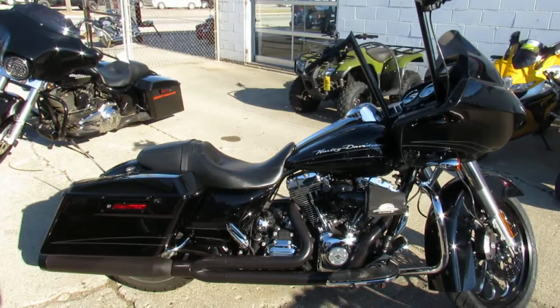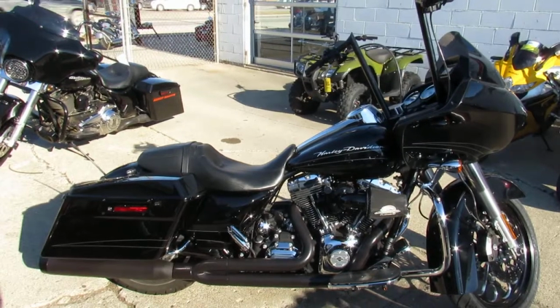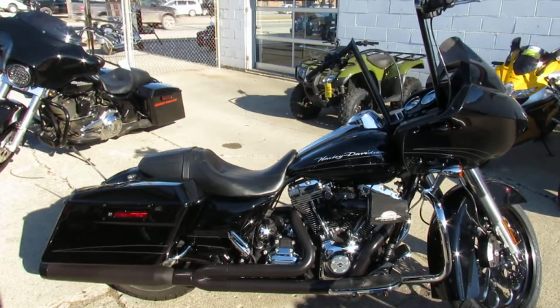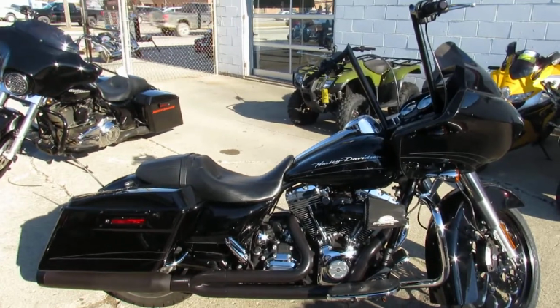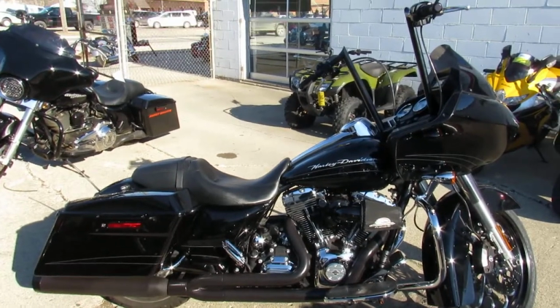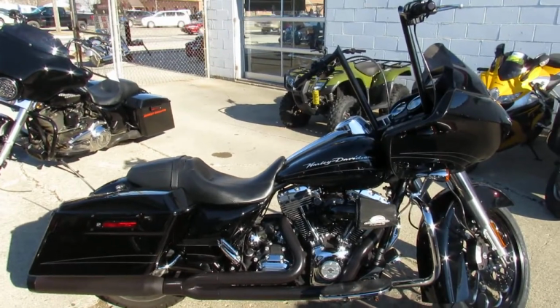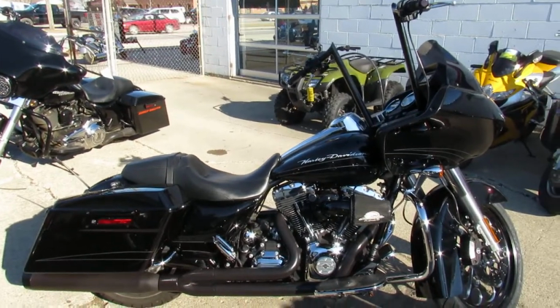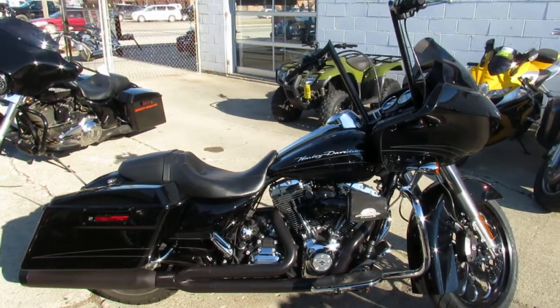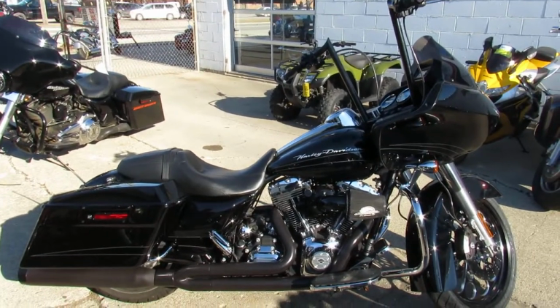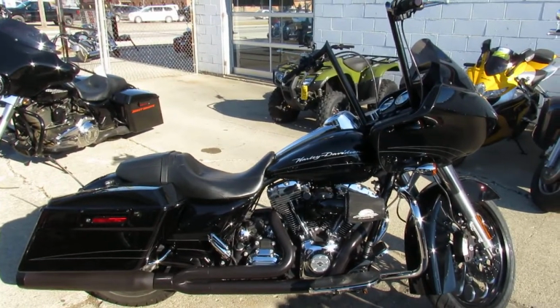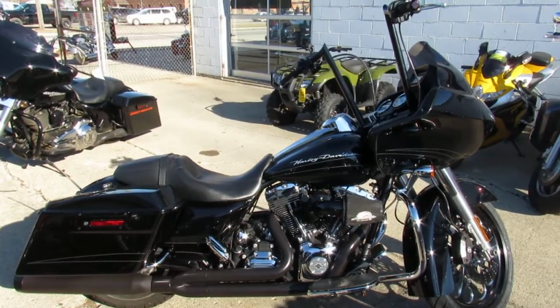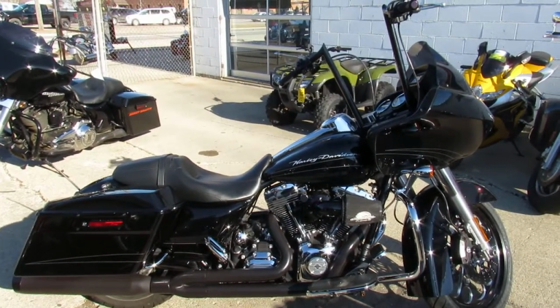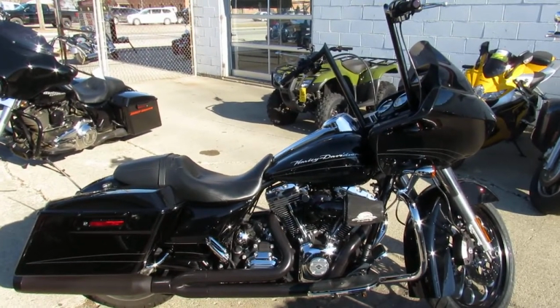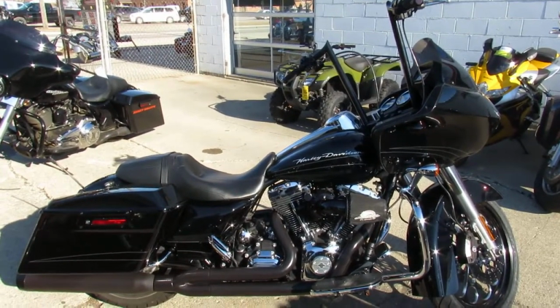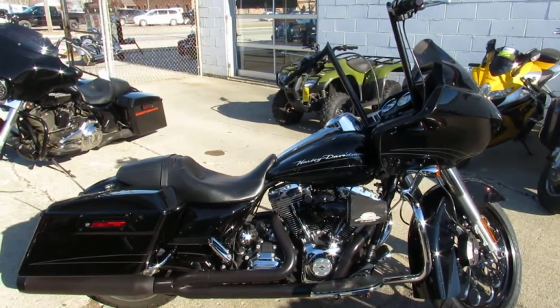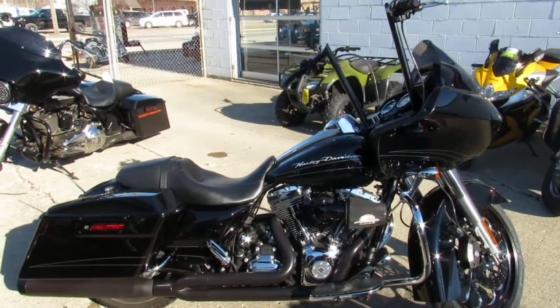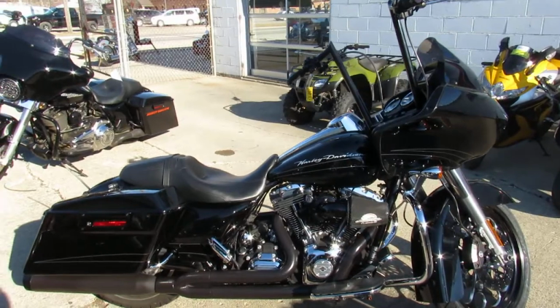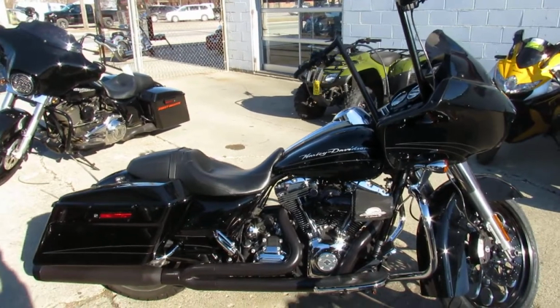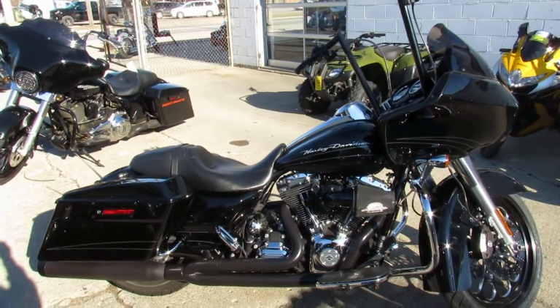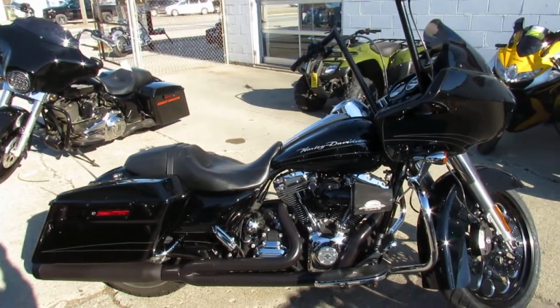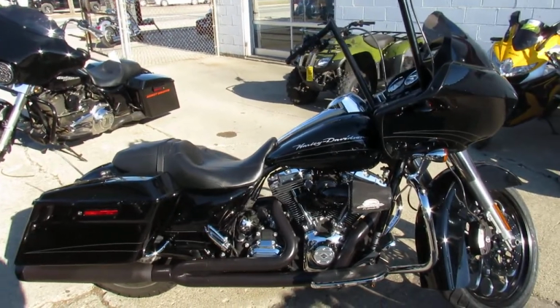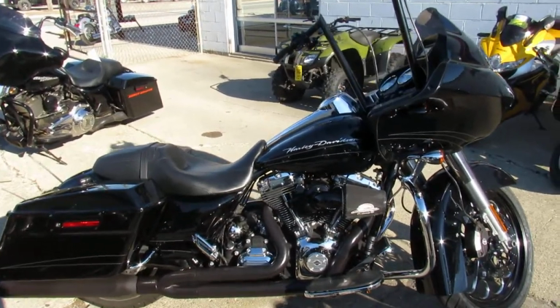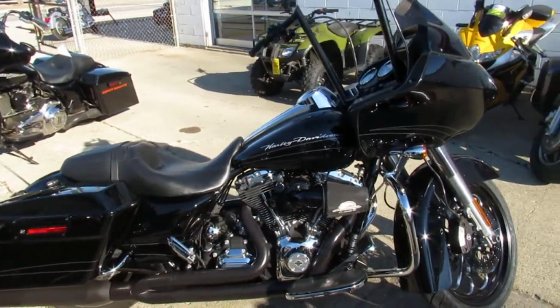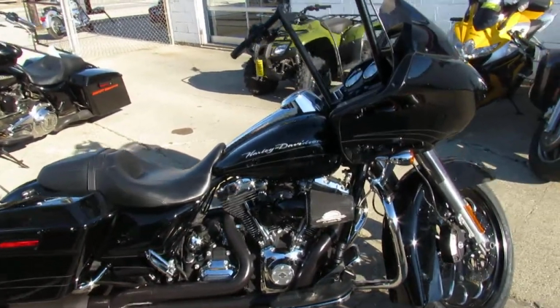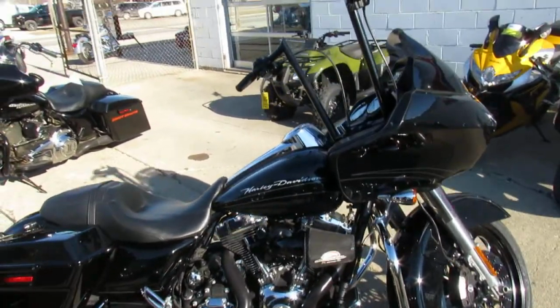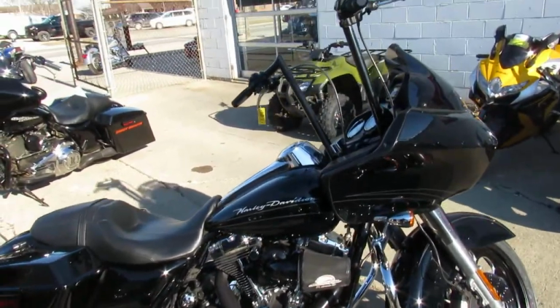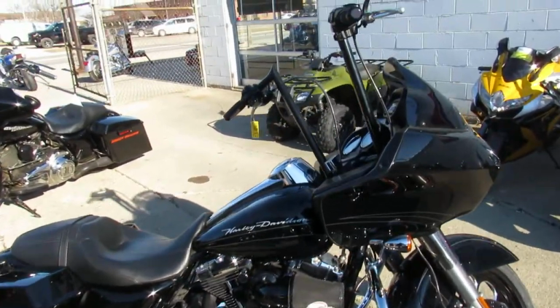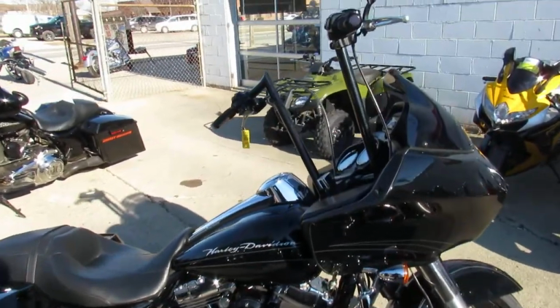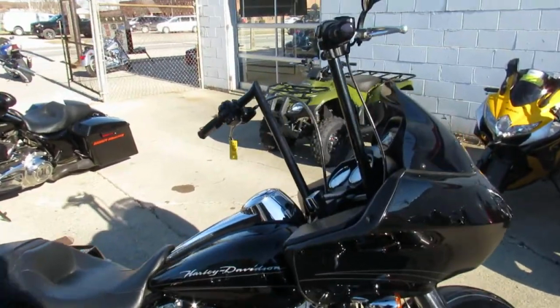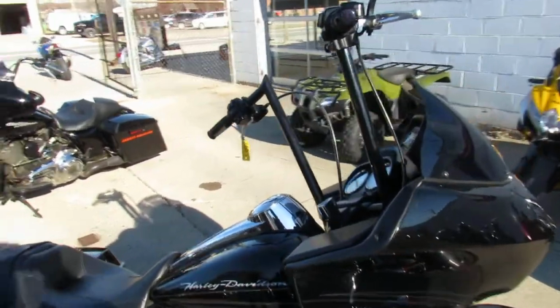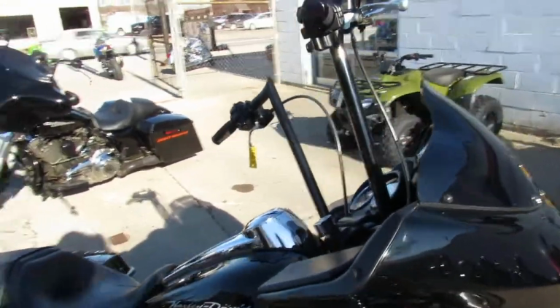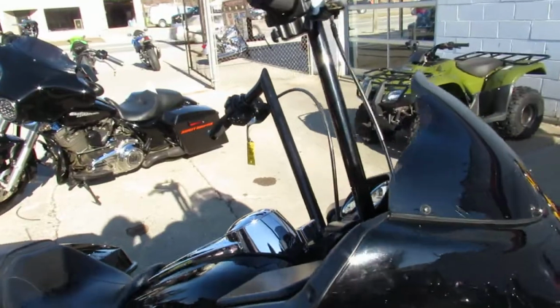Hey guys, Aaron and Andrew at Approval Powersports doing some videos on the used Harleys. This one here is a Road Glide — over 20 Road Glides to choose from, over 400 used Harleys in stock.